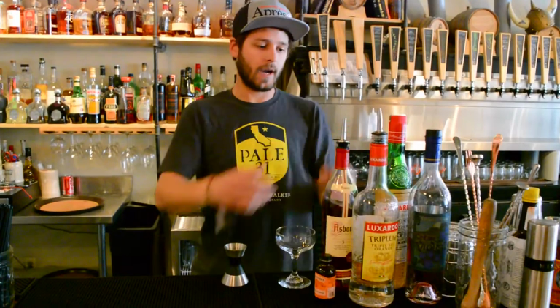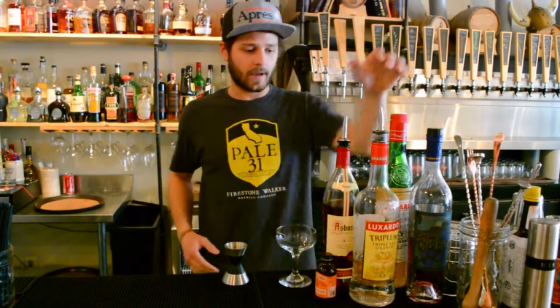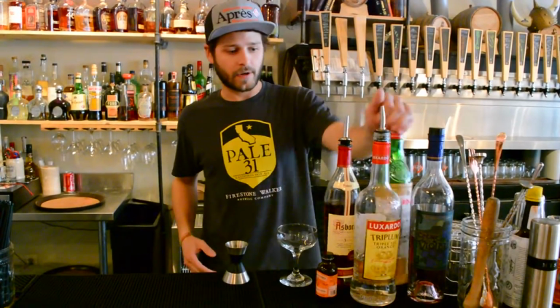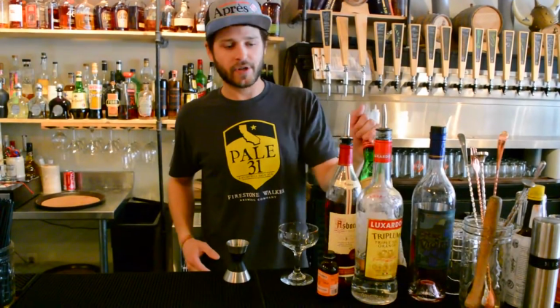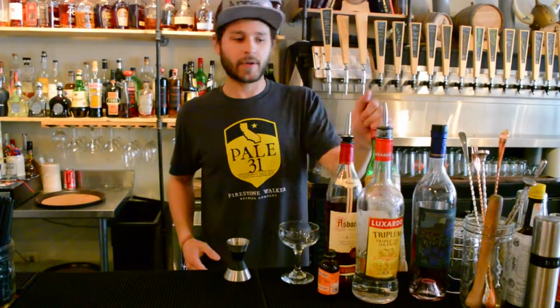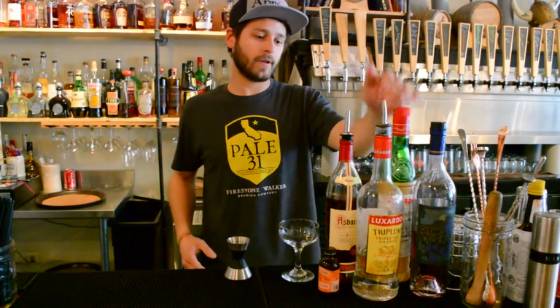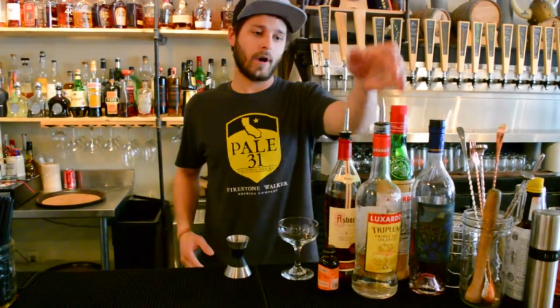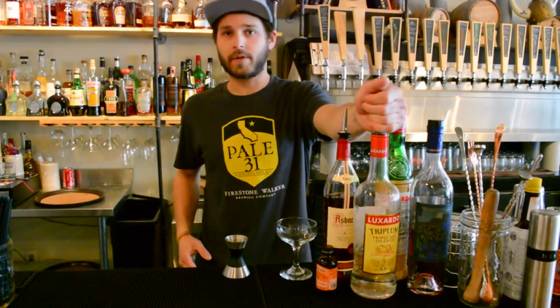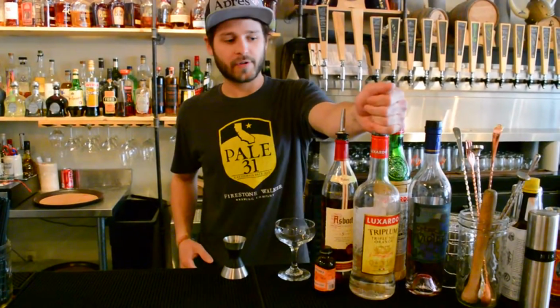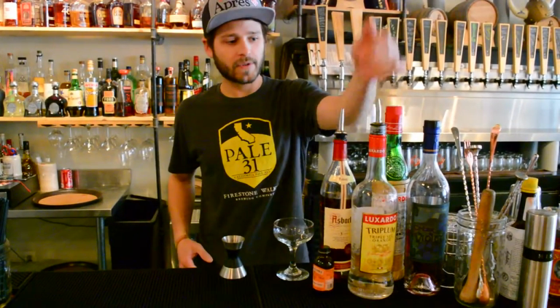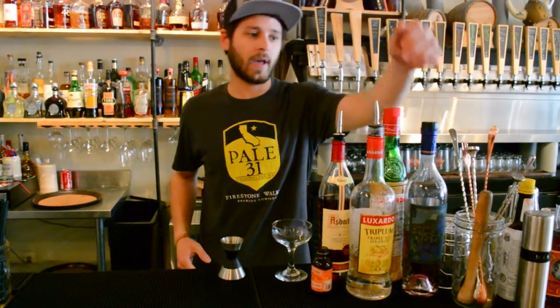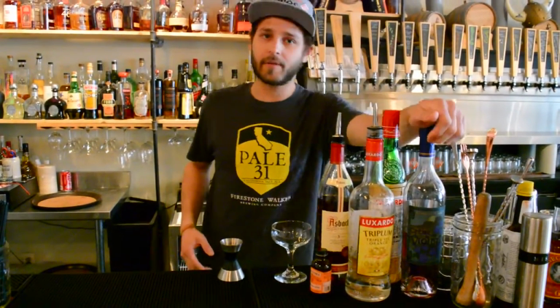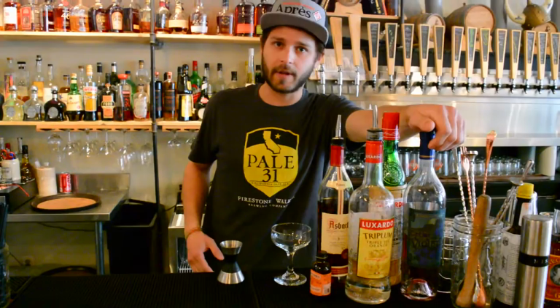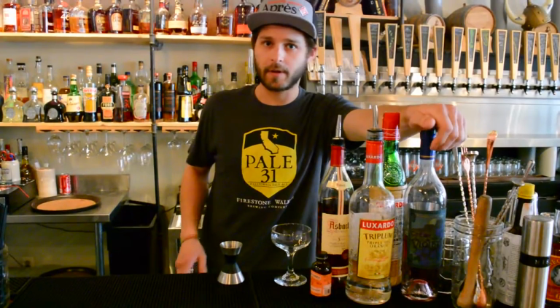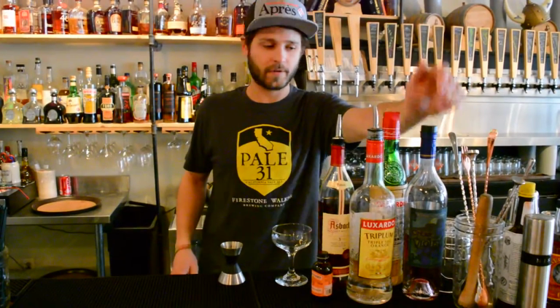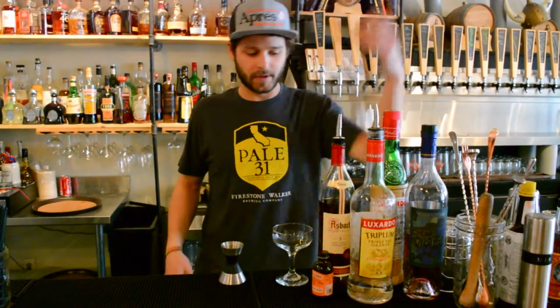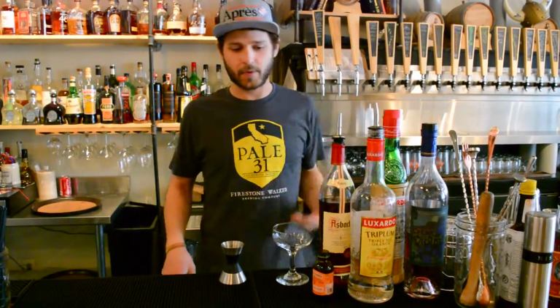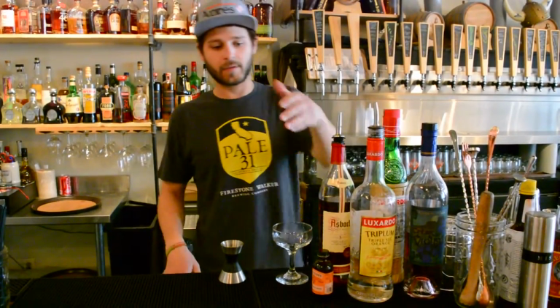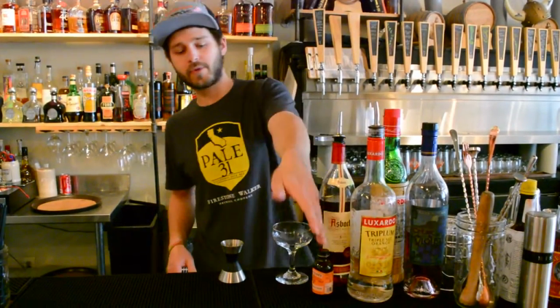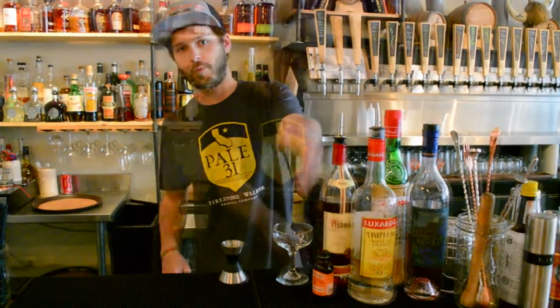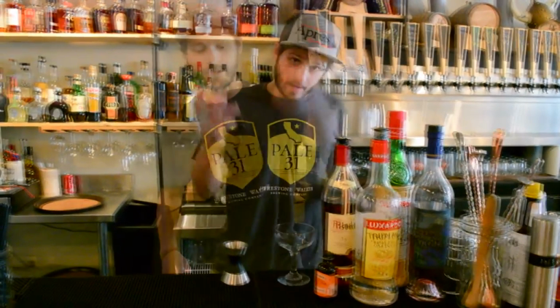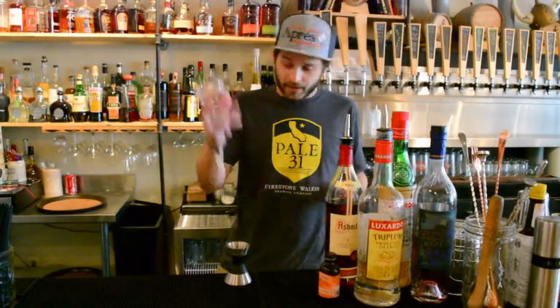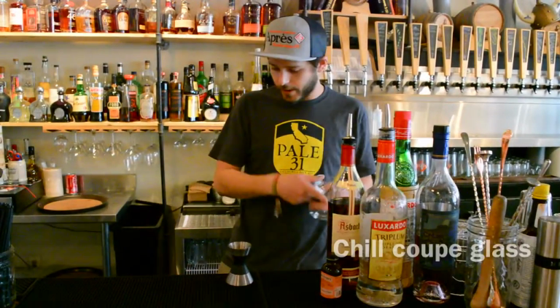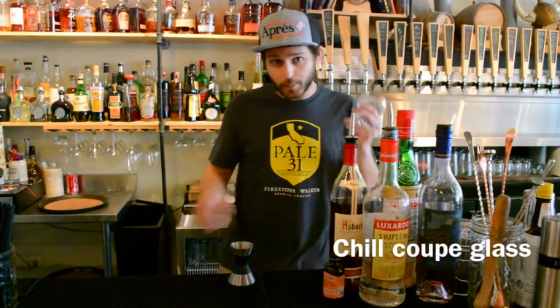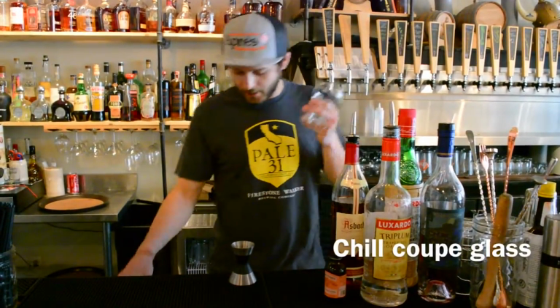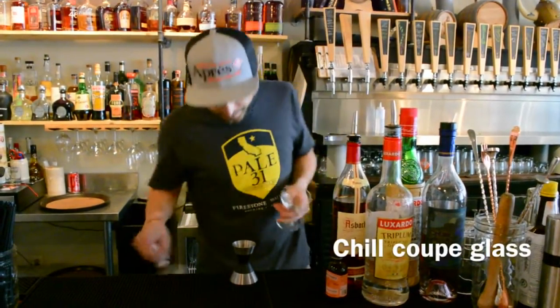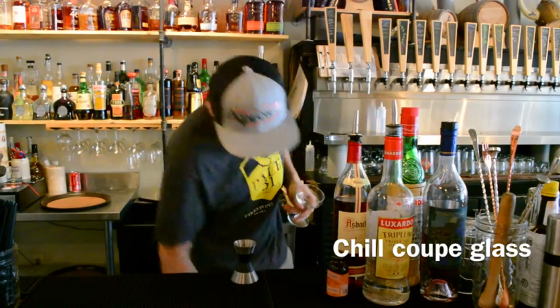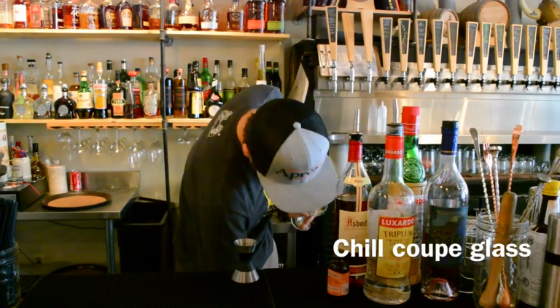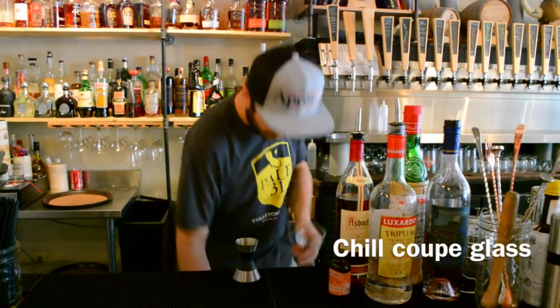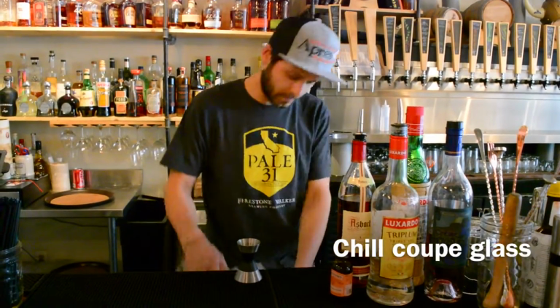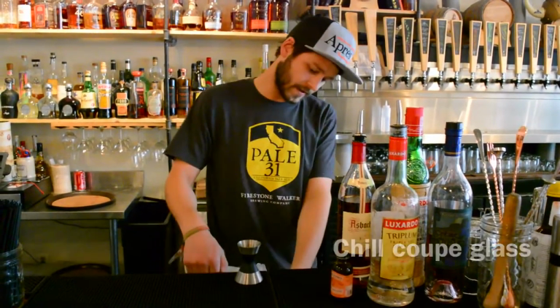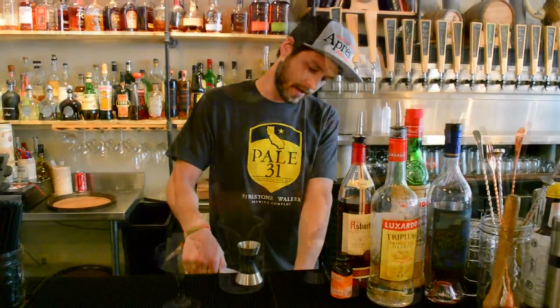We've got Luxardo Maraschino Liqueur, also Luxardo Triple Sec, and Creme de Violette with also a little bit of simple syrup and some orange blossom. To start off, we're going to chill our coupe down — just throw a little bit of ice in there.